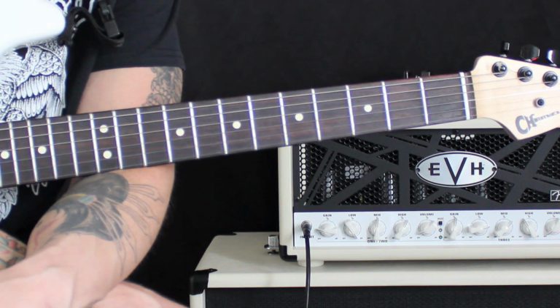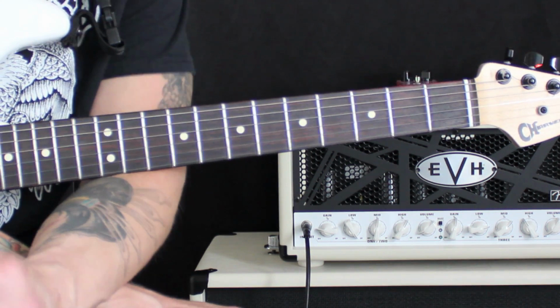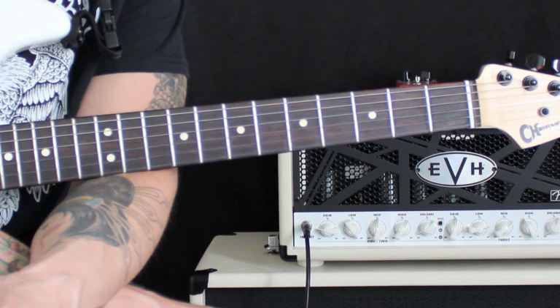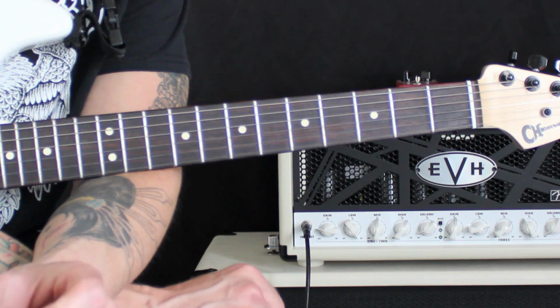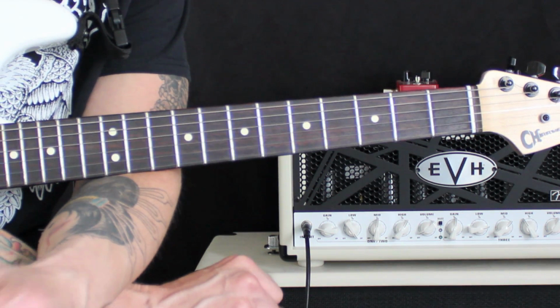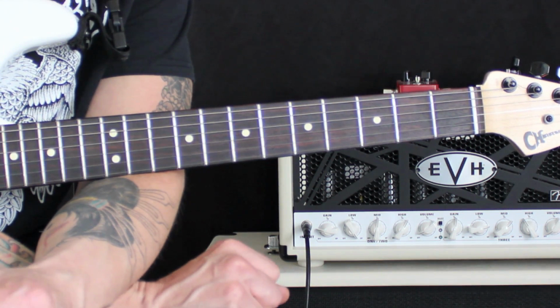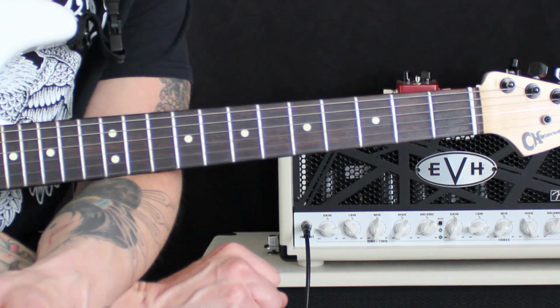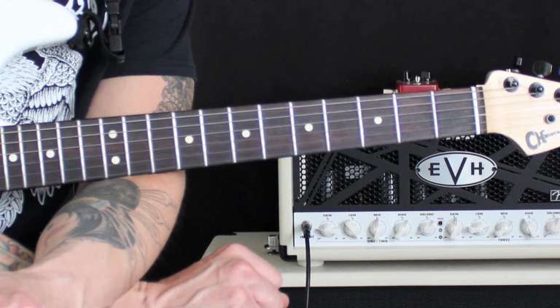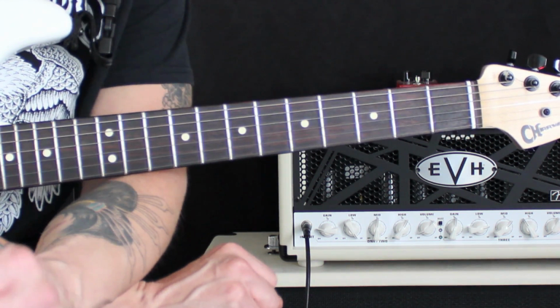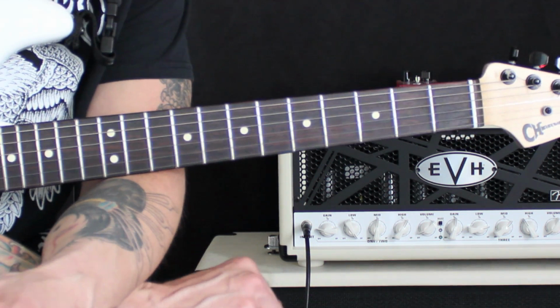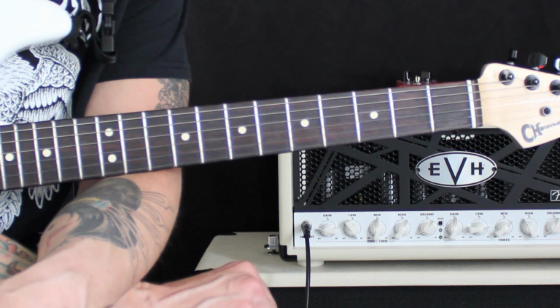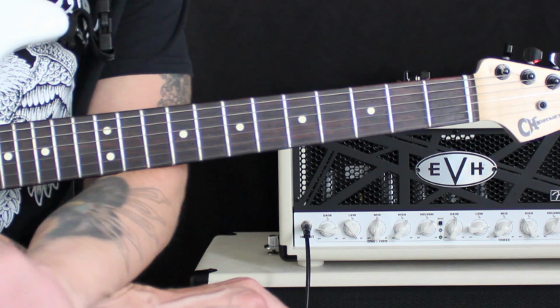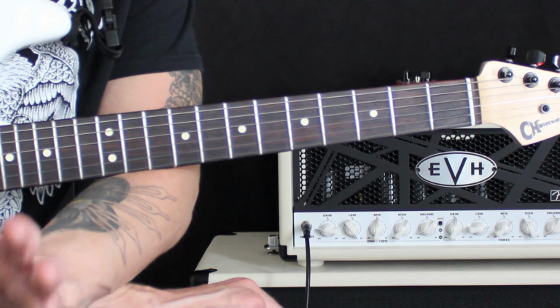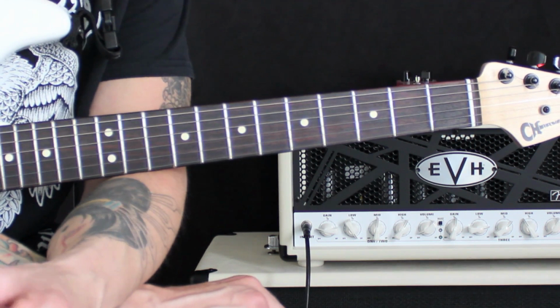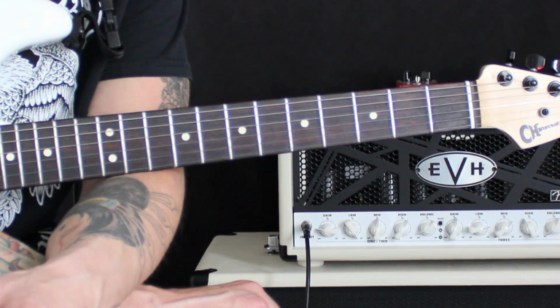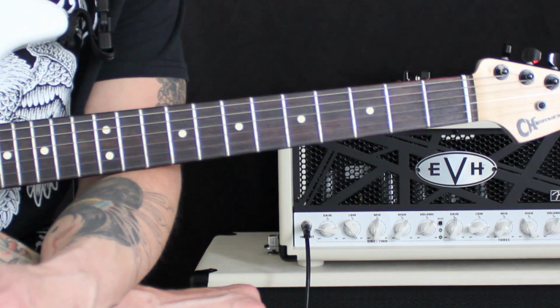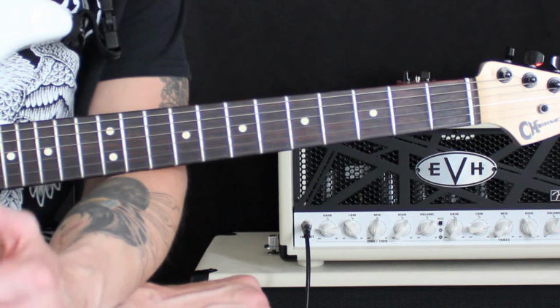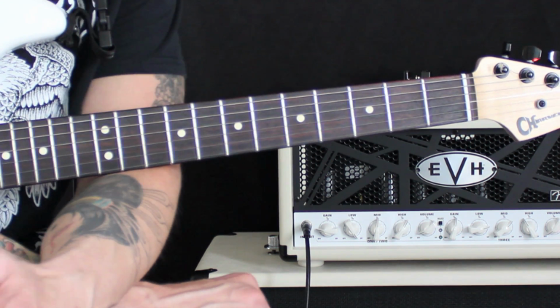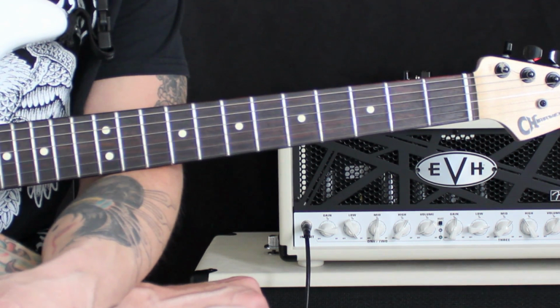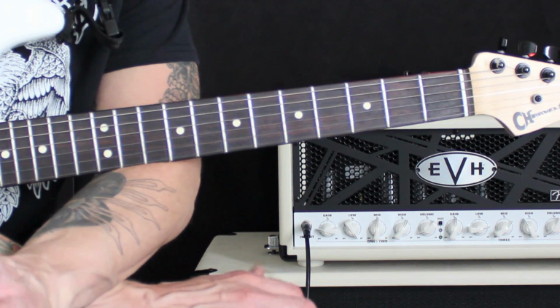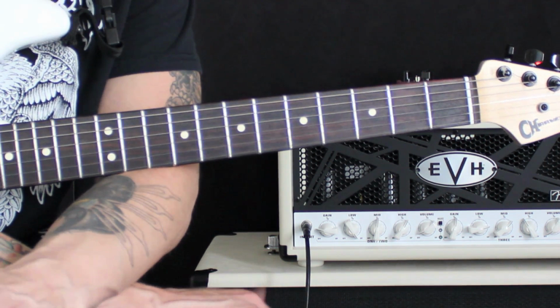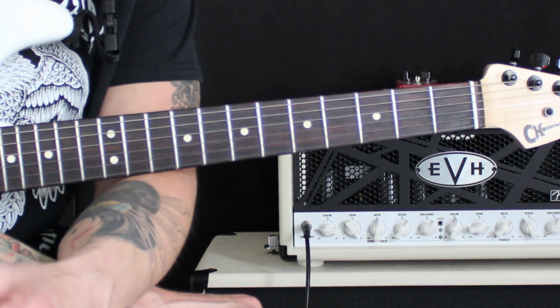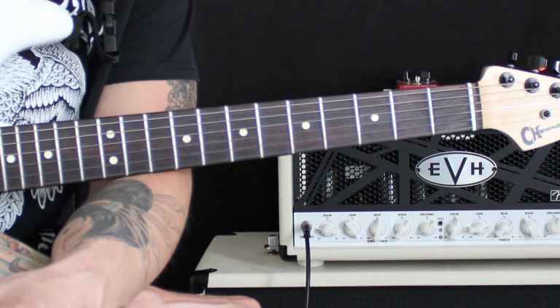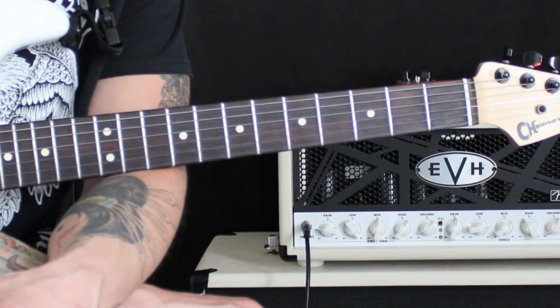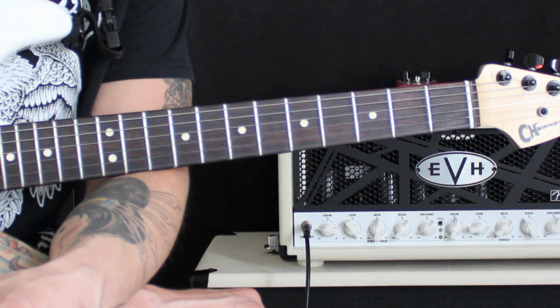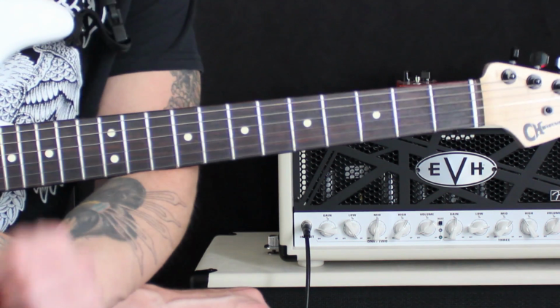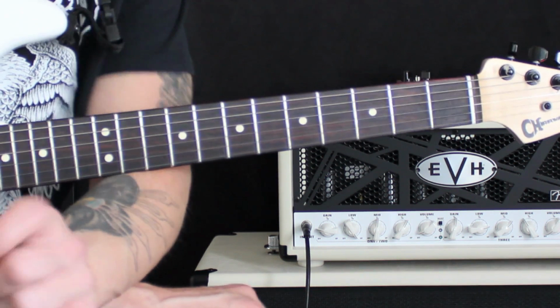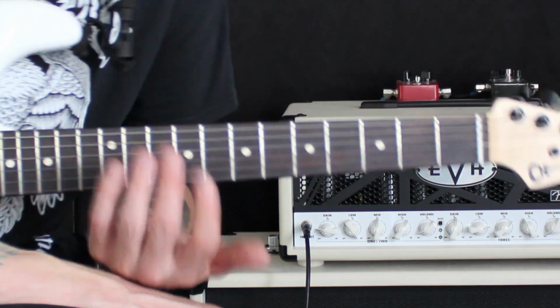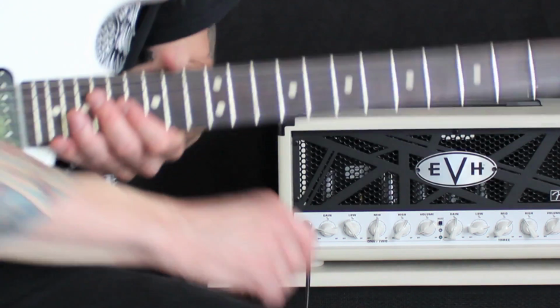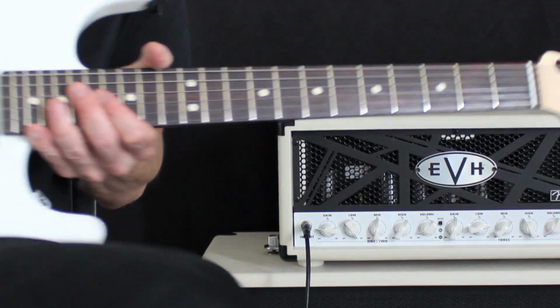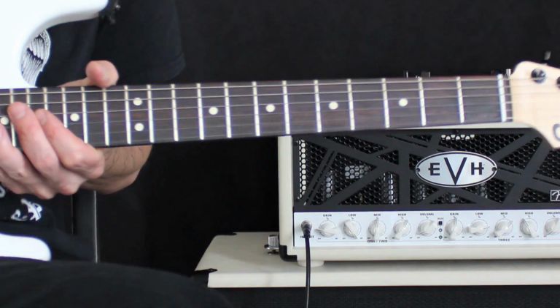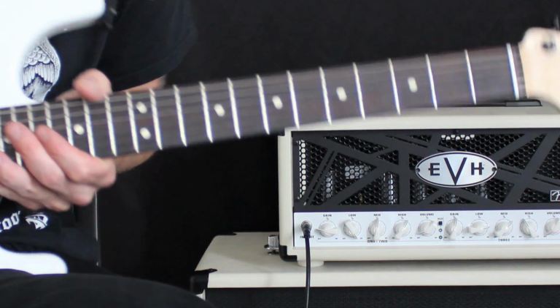For some of you pickers out there, this might be more of an intermediate to advanced style of approach, but I truly believe conceptually this works well for the early levels of learning how to do your alternate picking. So please check this out and I think you'll find this to be helpful.